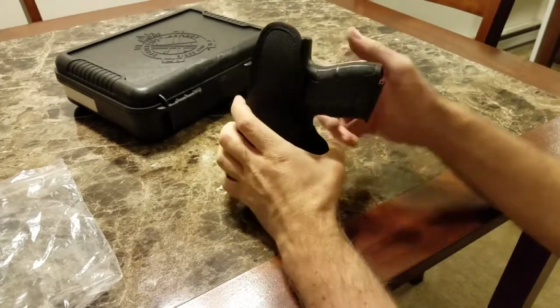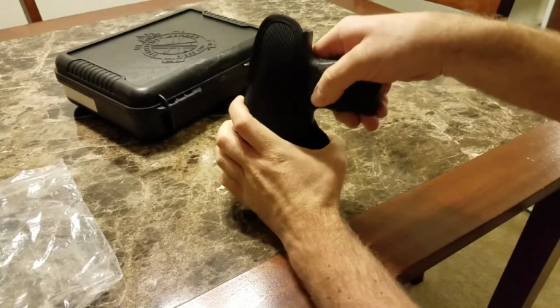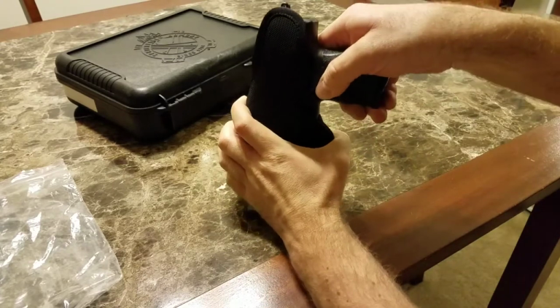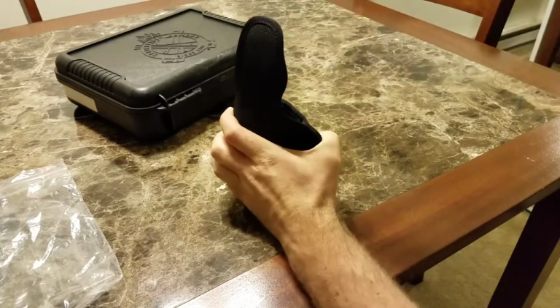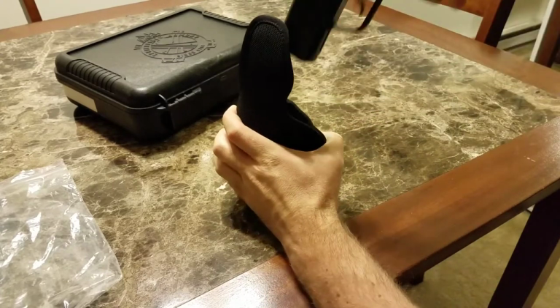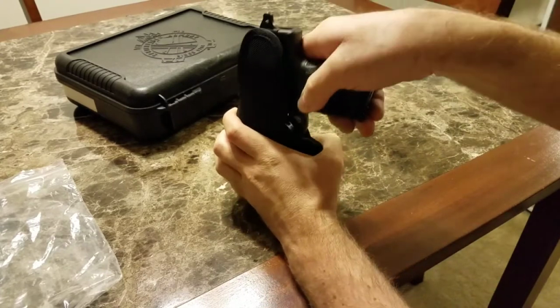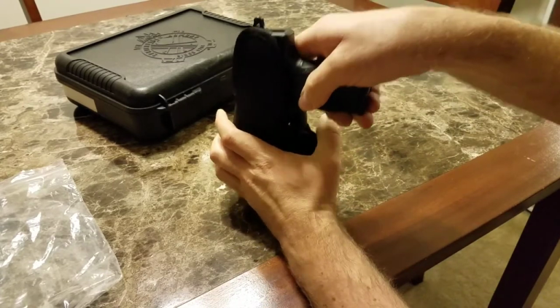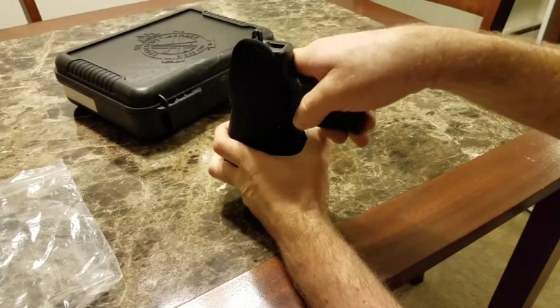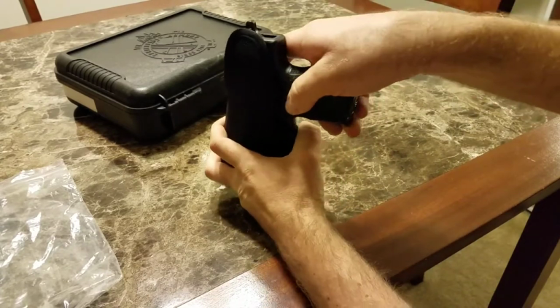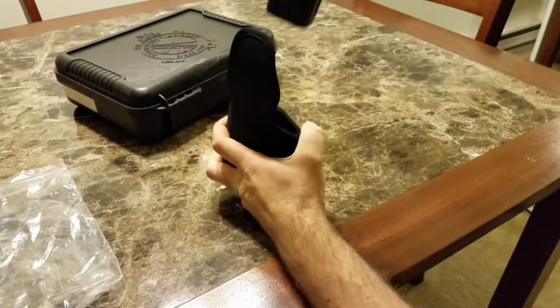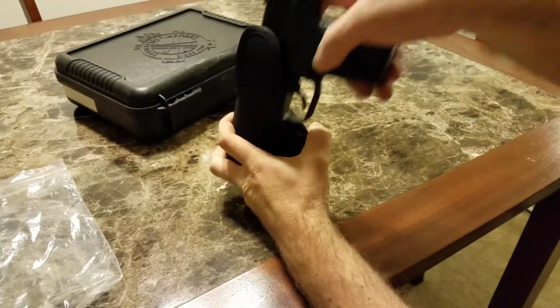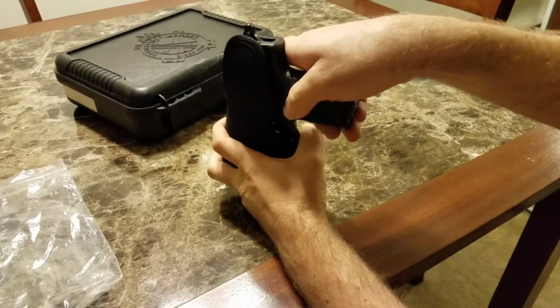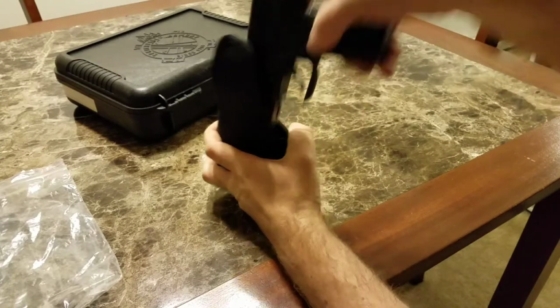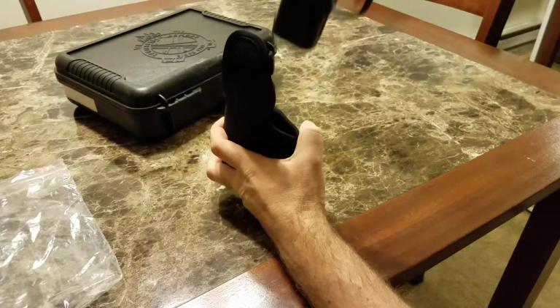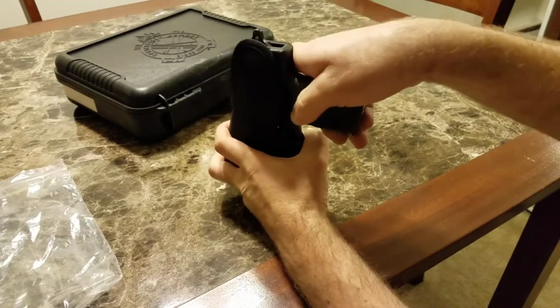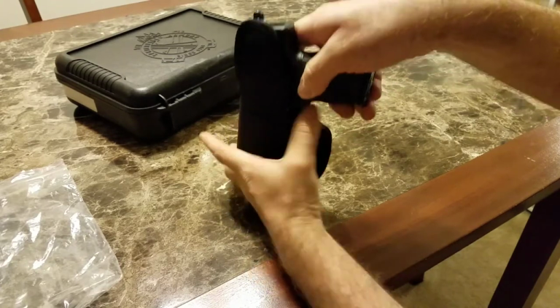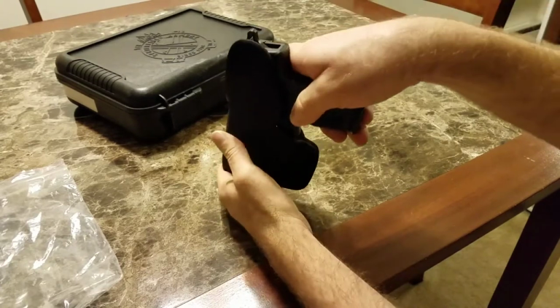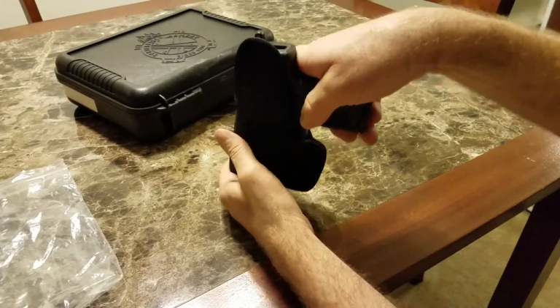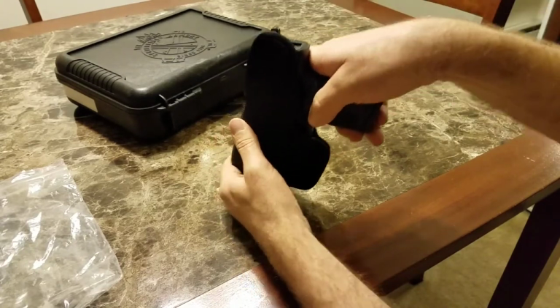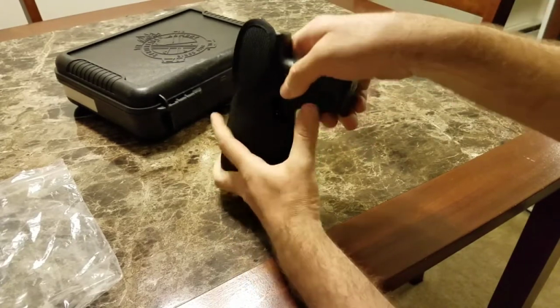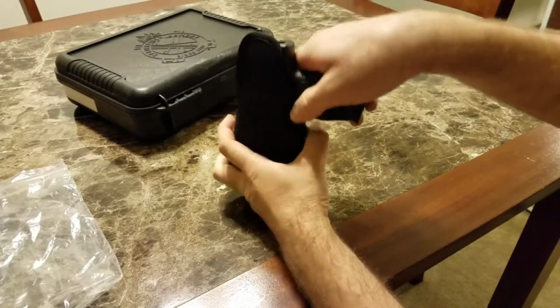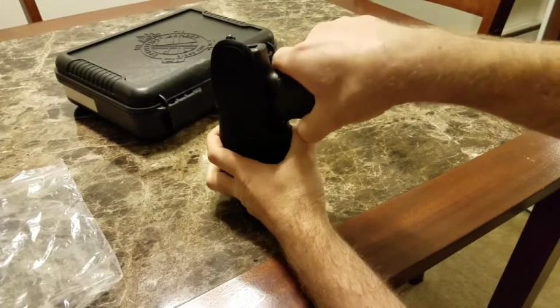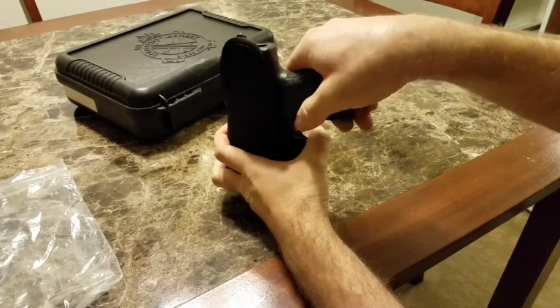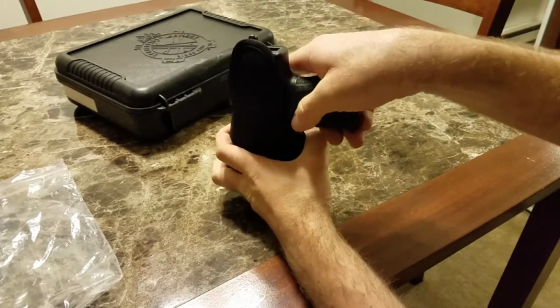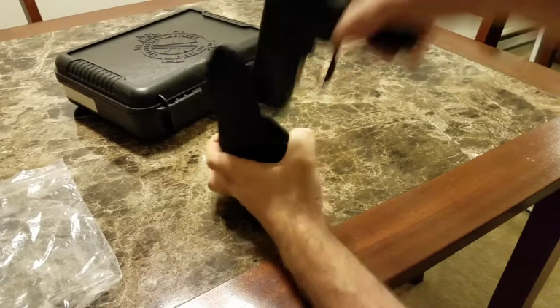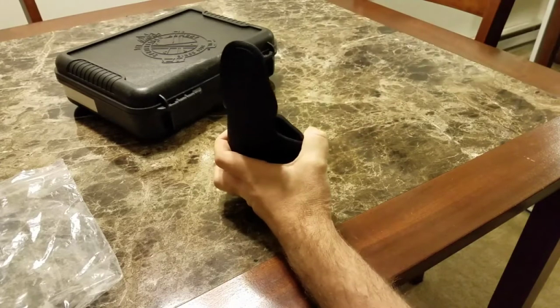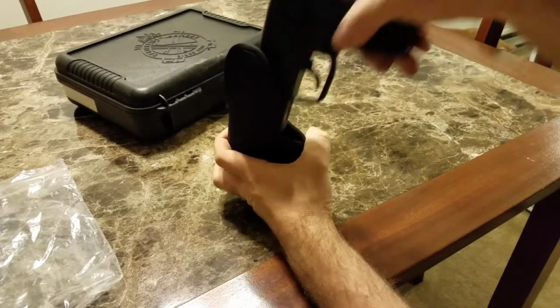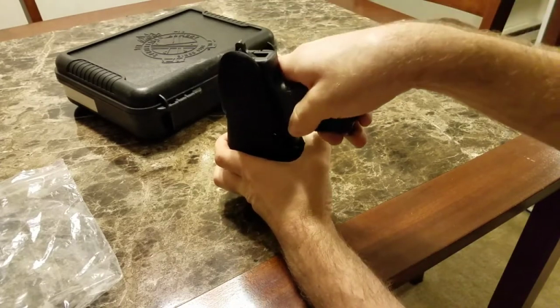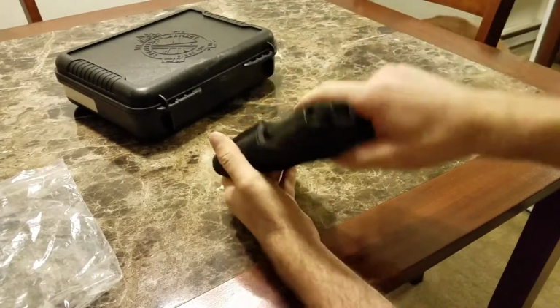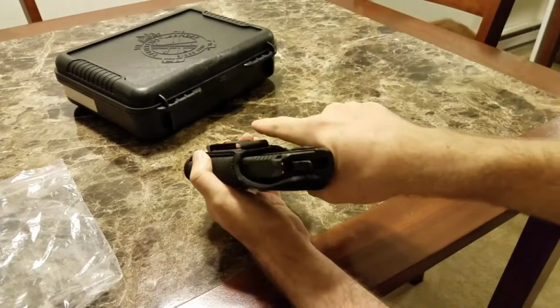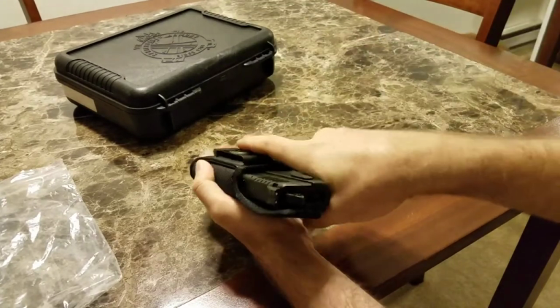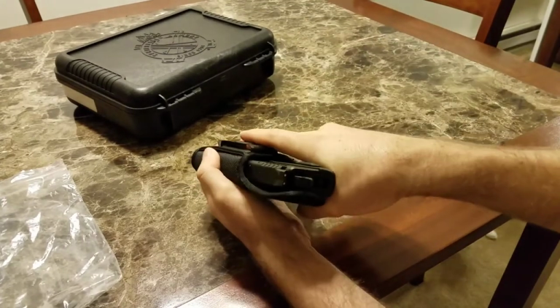It slides out really easily — doesn't take much effort at all. But when it's in there, it stays right where it needs to be until you need it. So it's not like it's super loose in there.